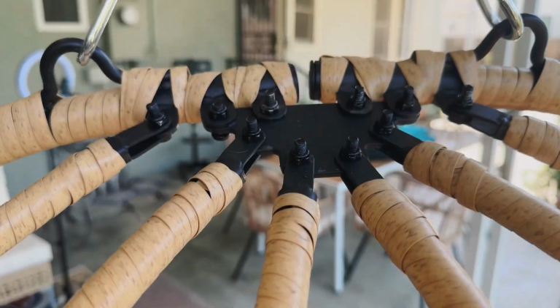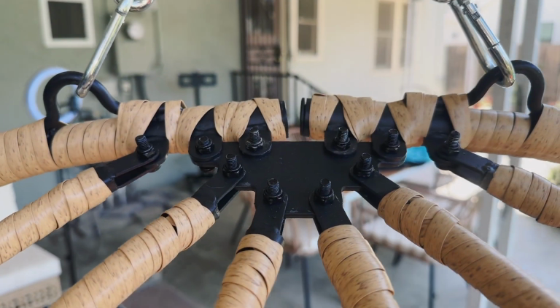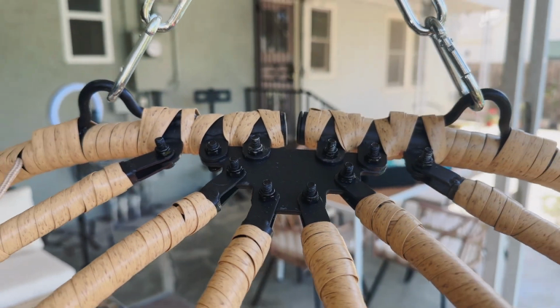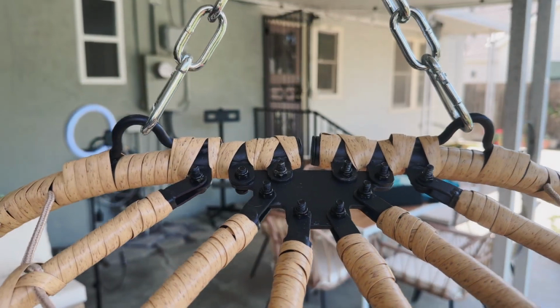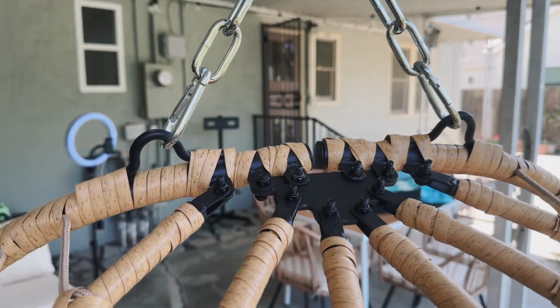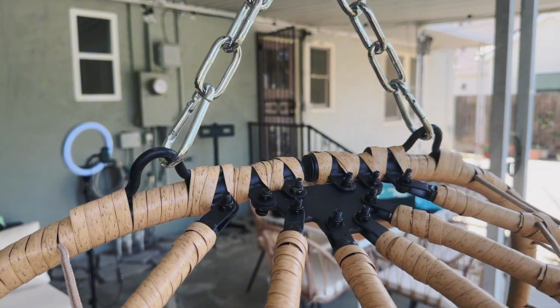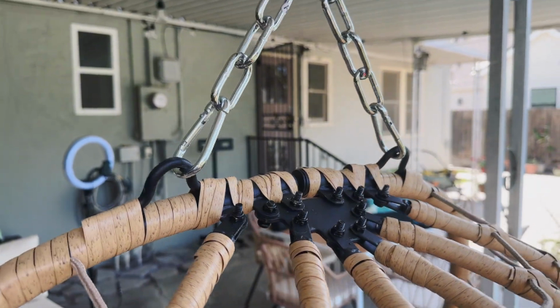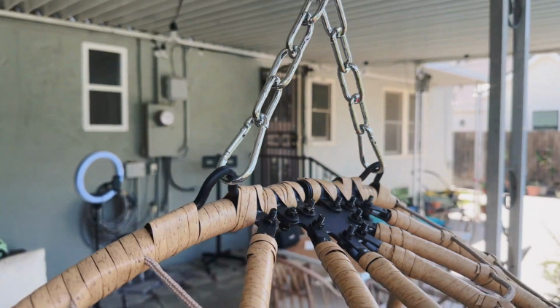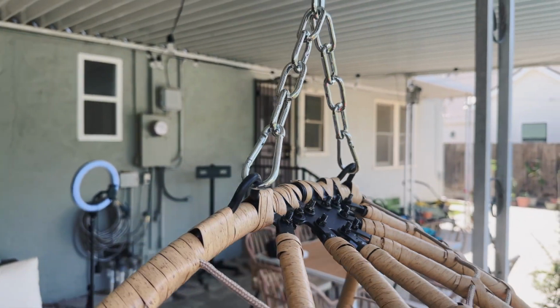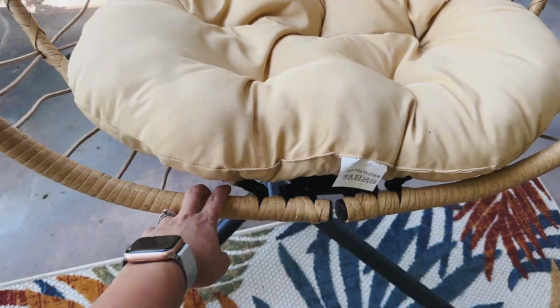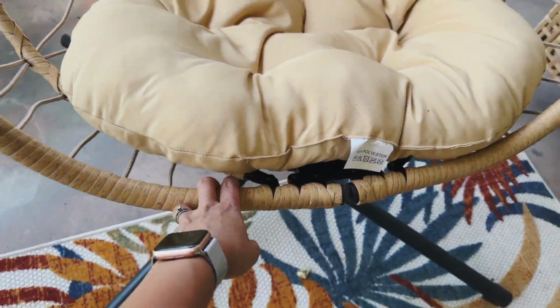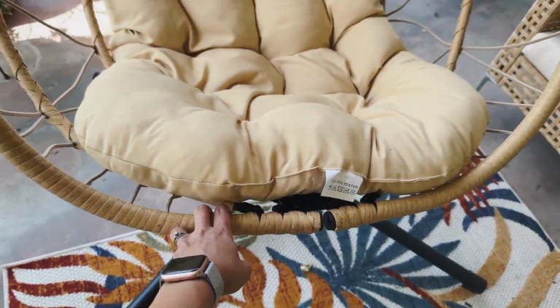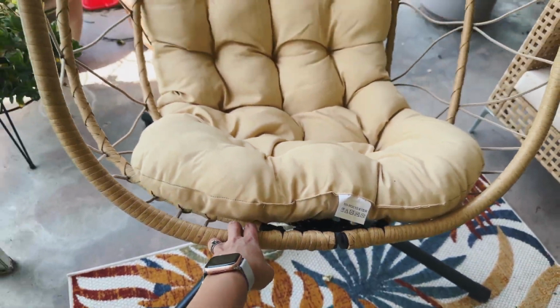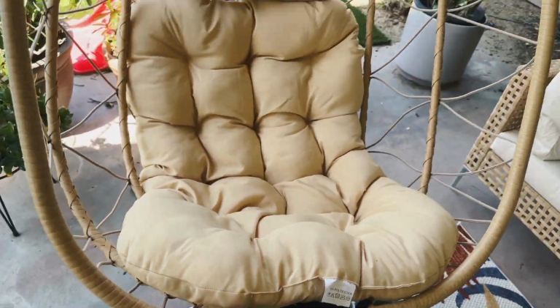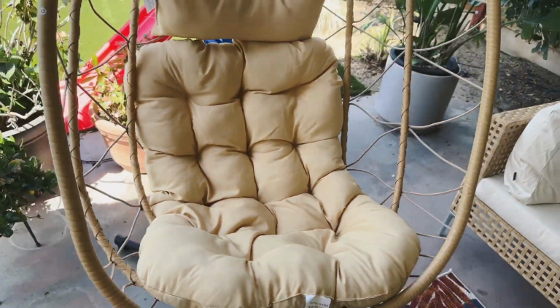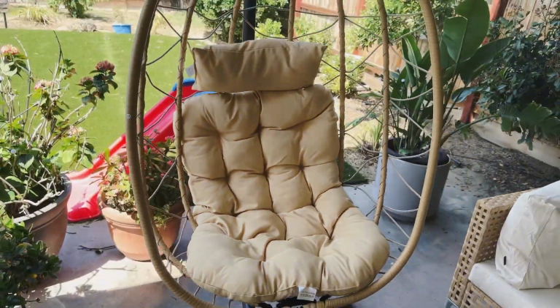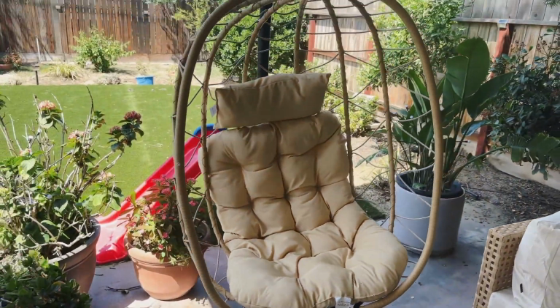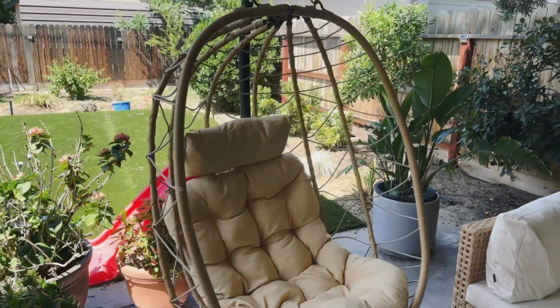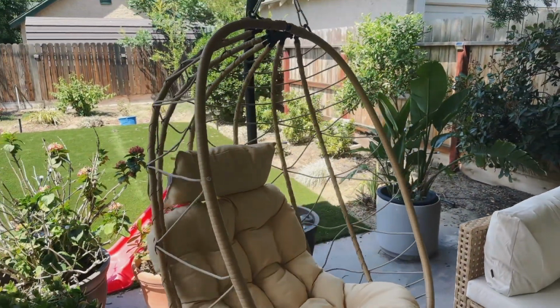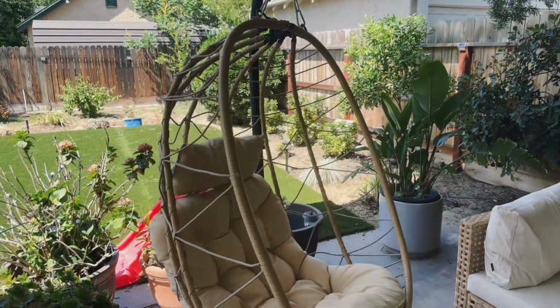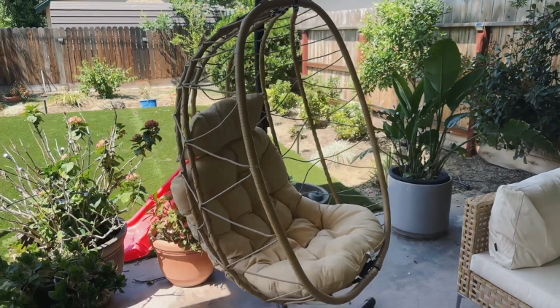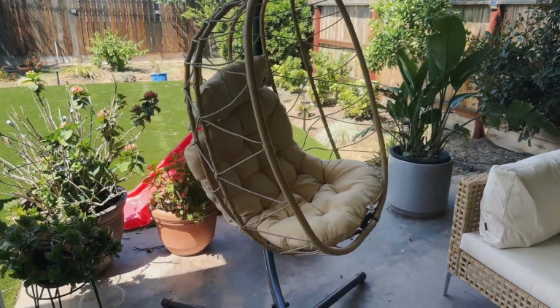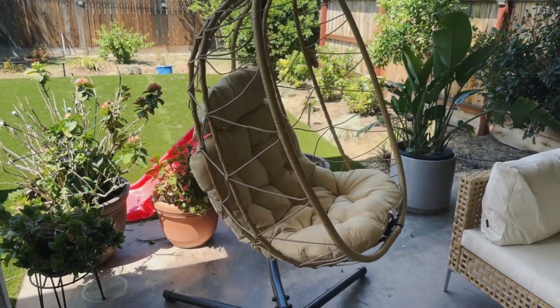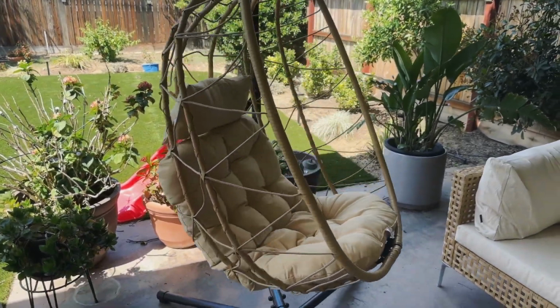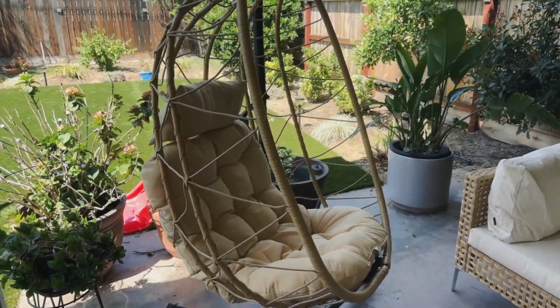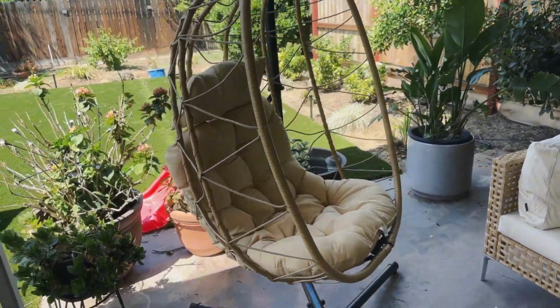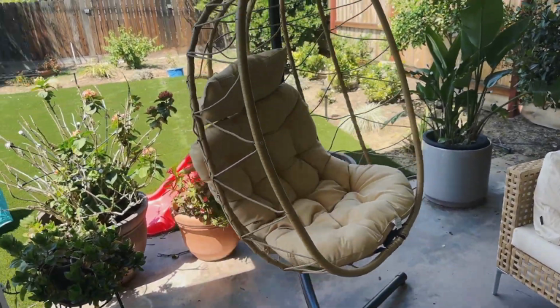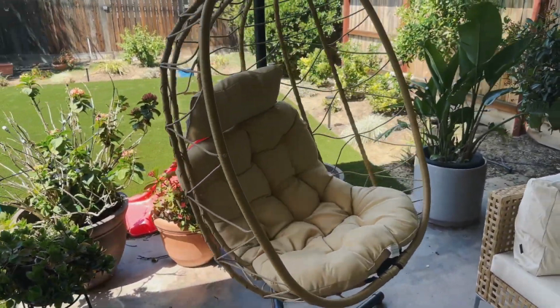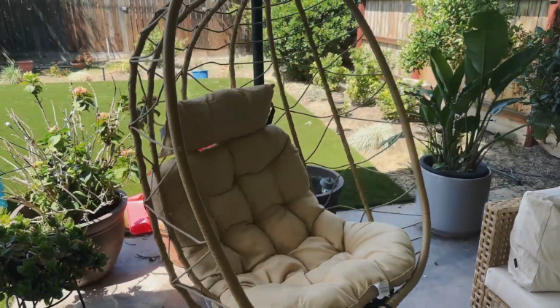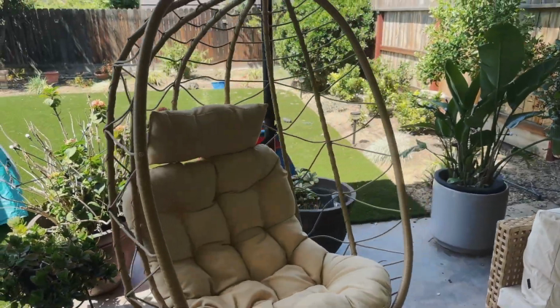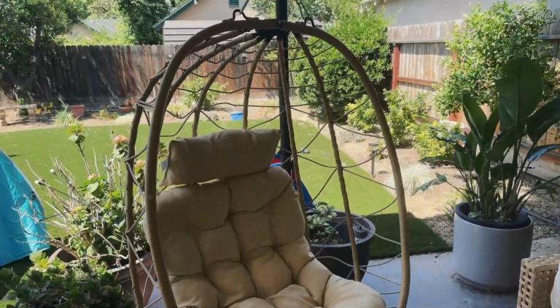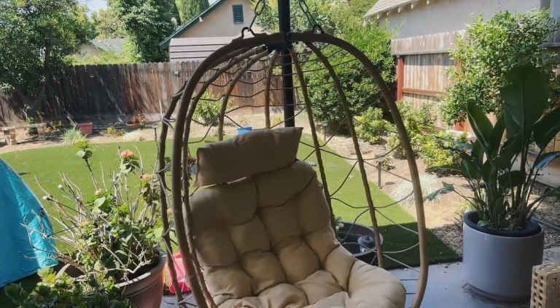The top here does have these screws. I really like how strong those screws look, and here's a test on how well this egg chair swings. As you can see, that belt really does keep this in place and constrained.